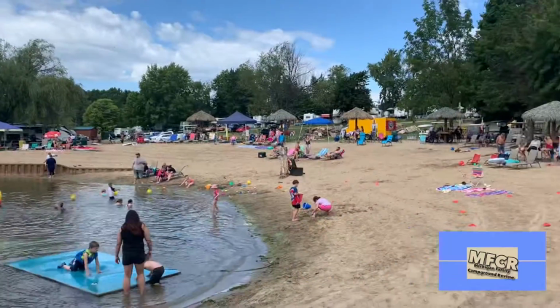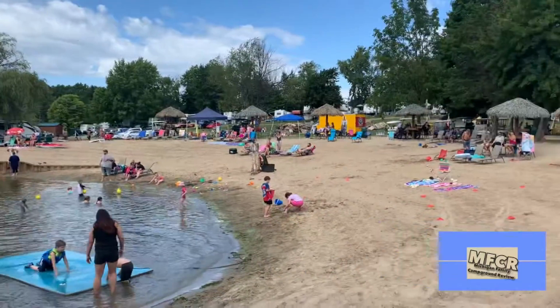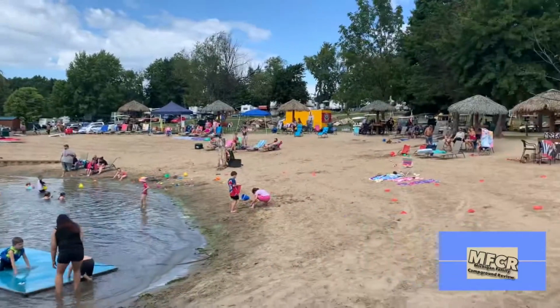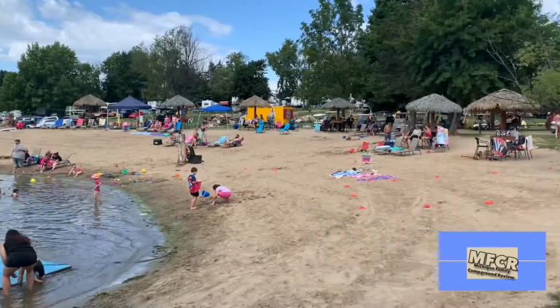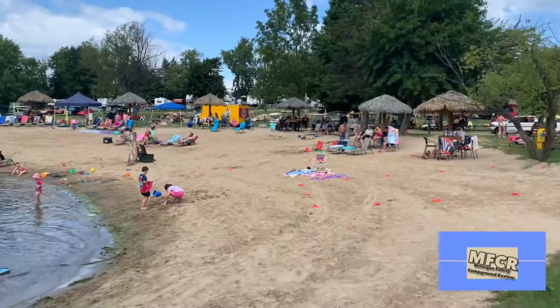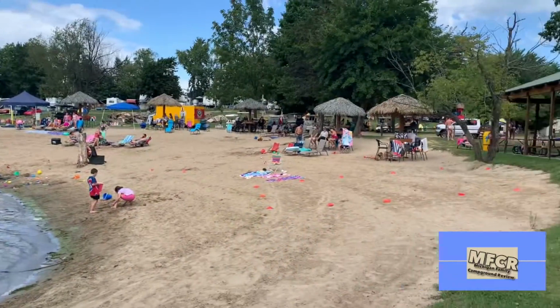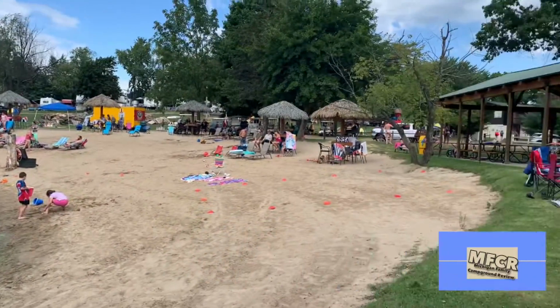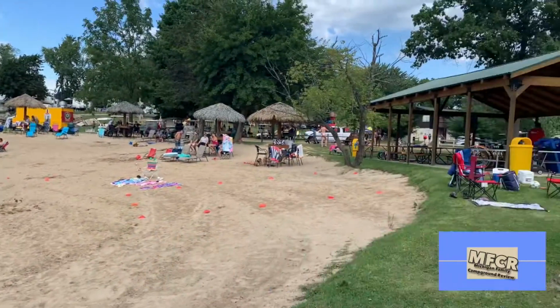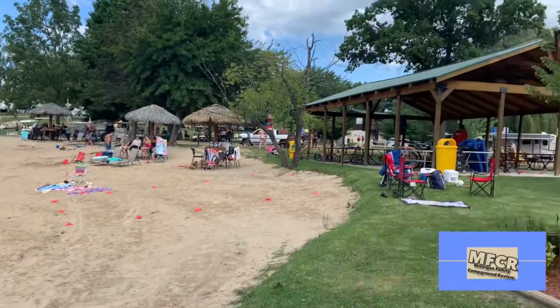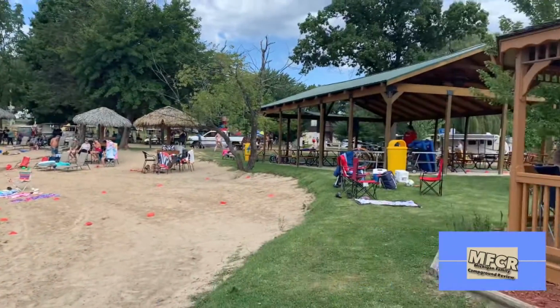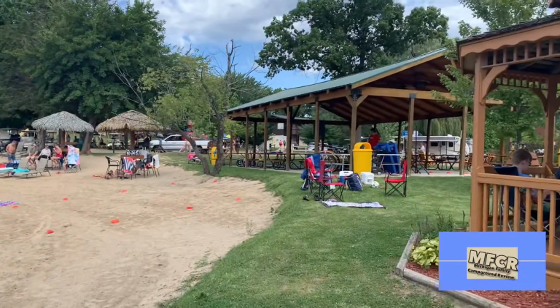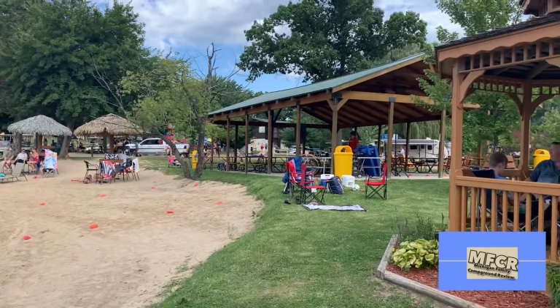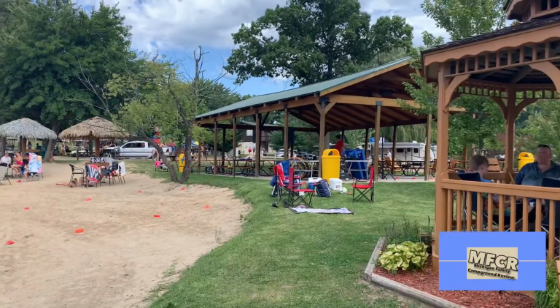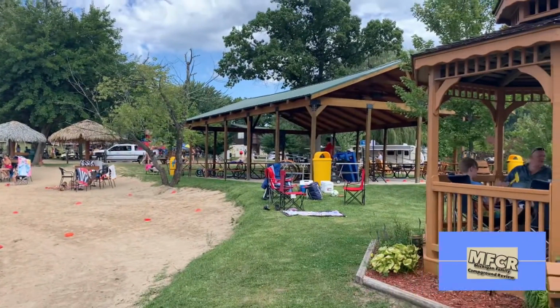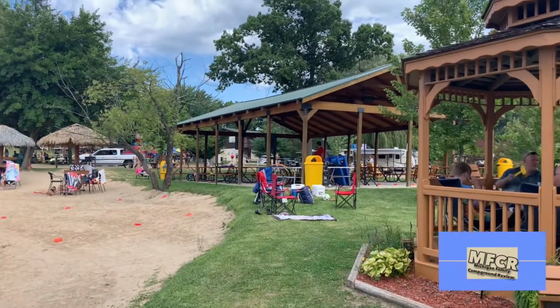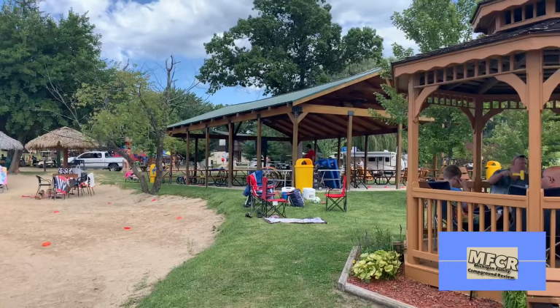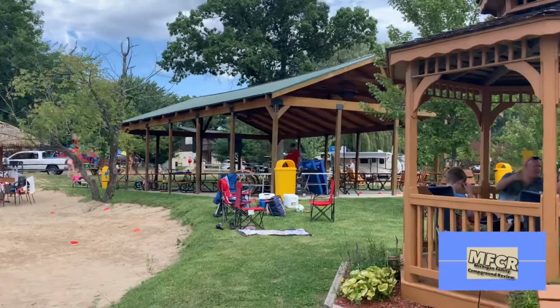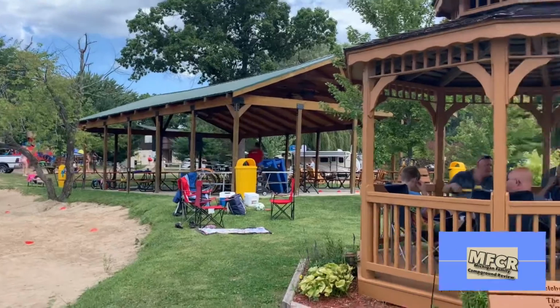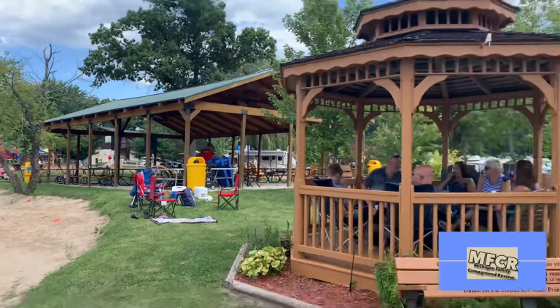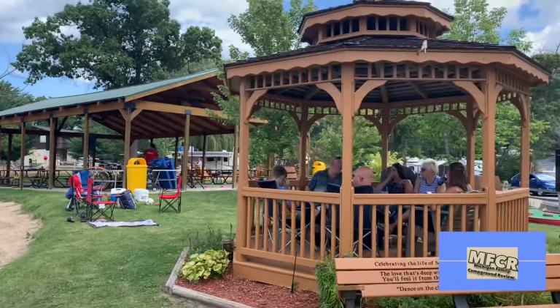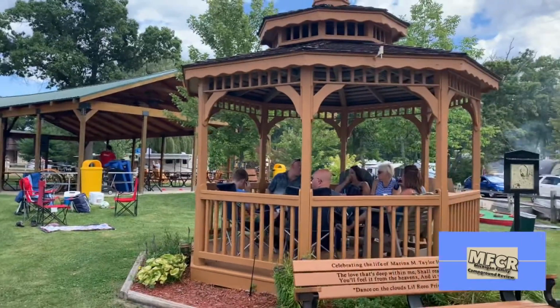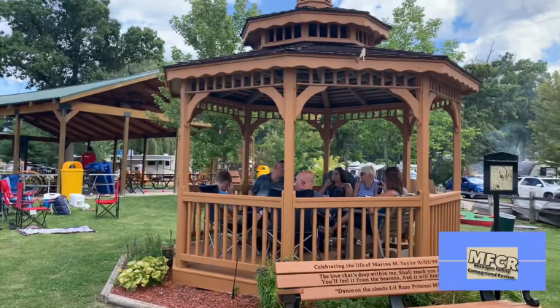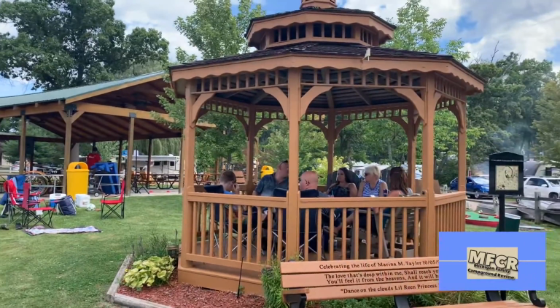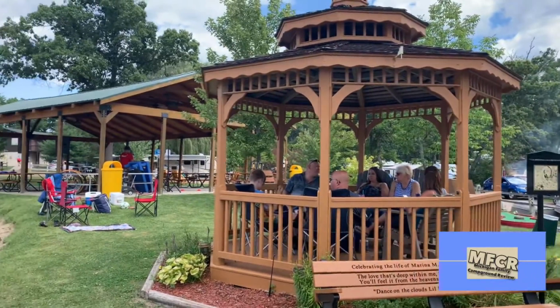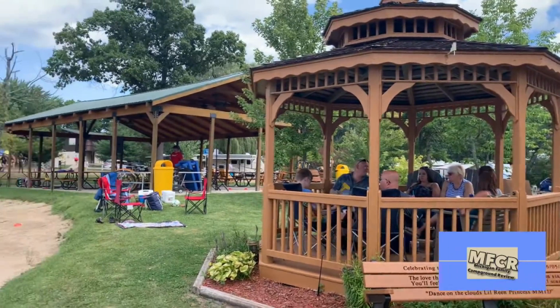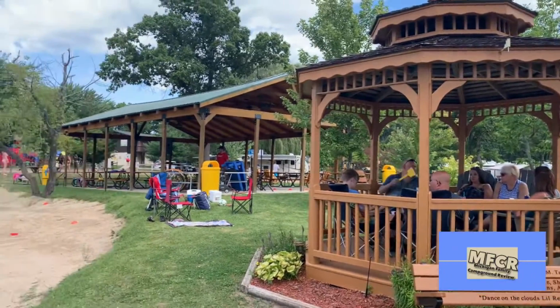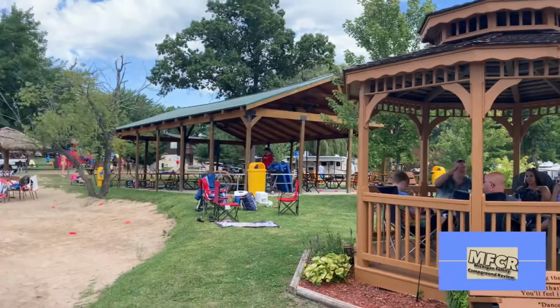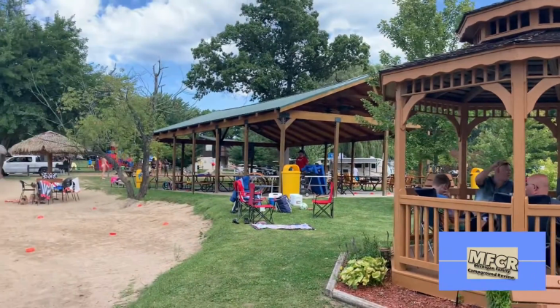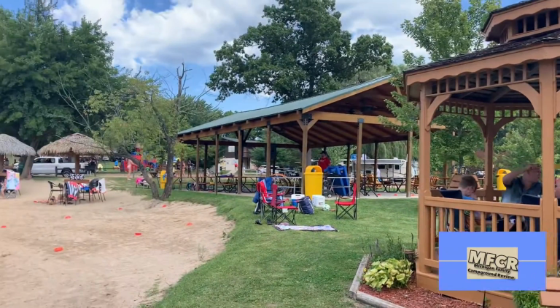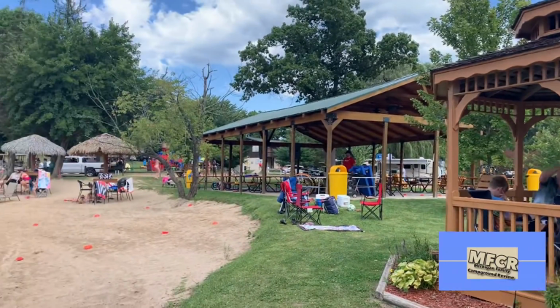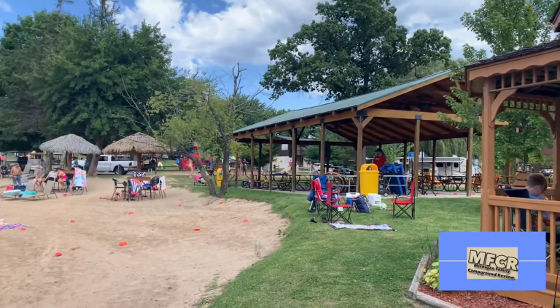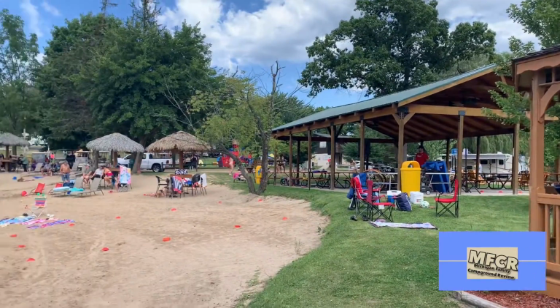Here's the beach vibe. Got a DJ here today, people sitting in this gazebo. Great feel.